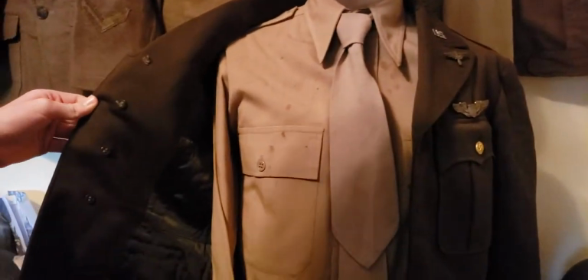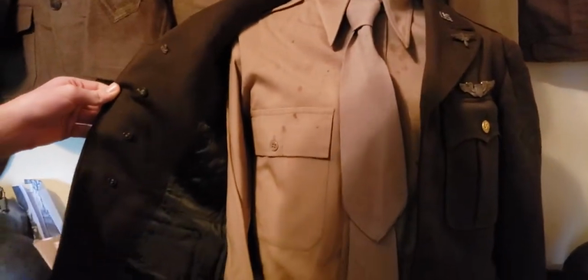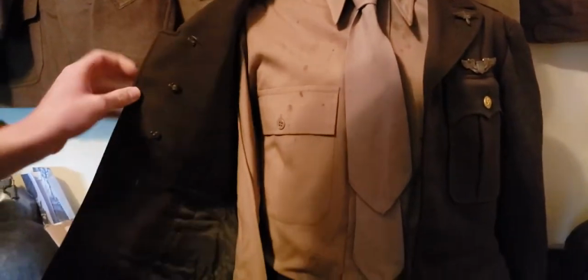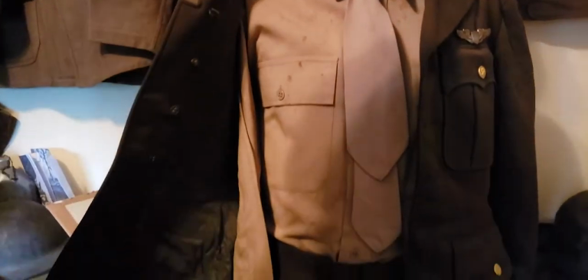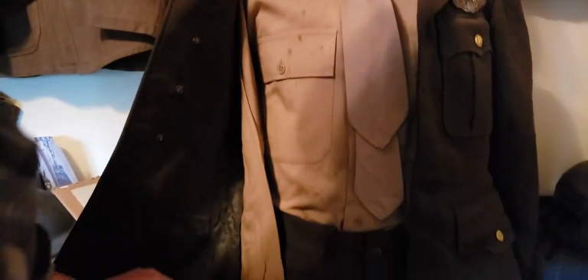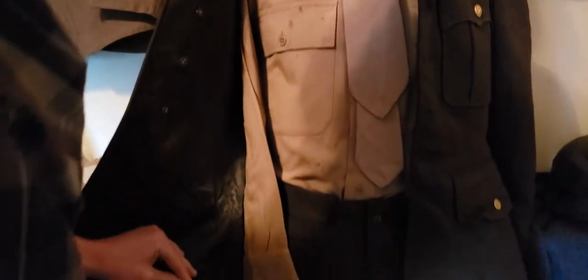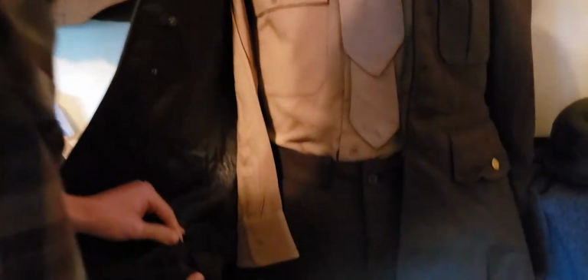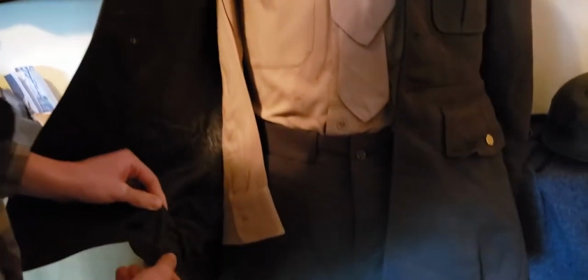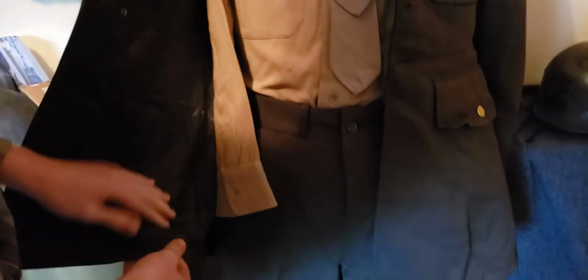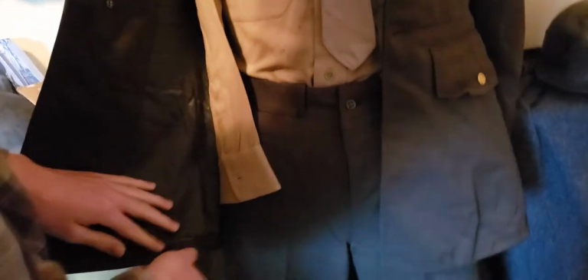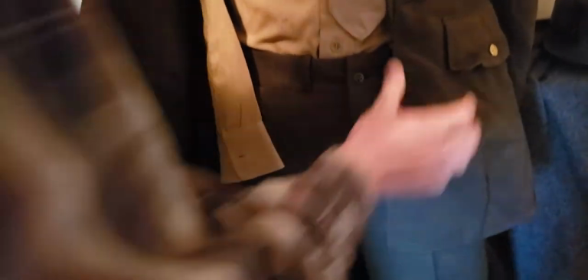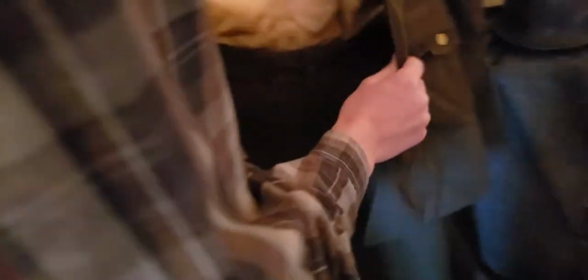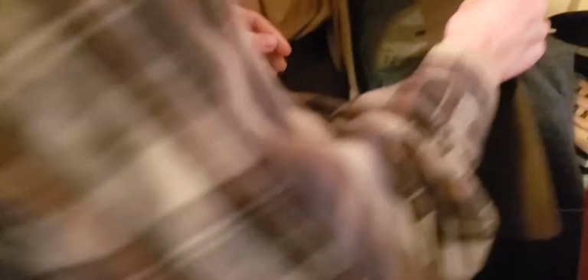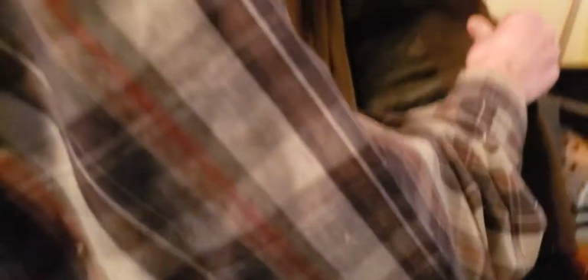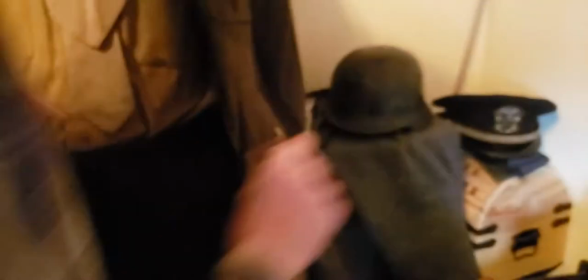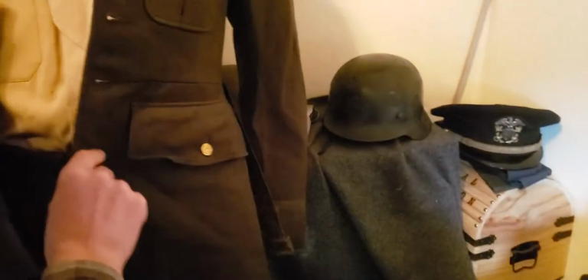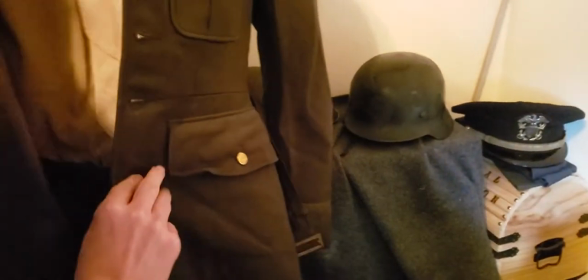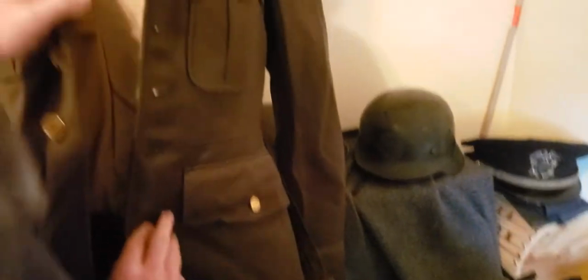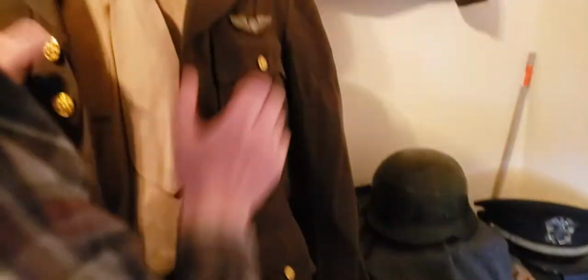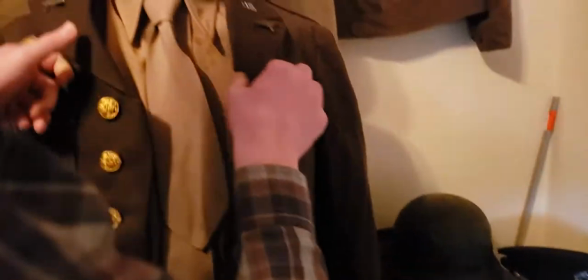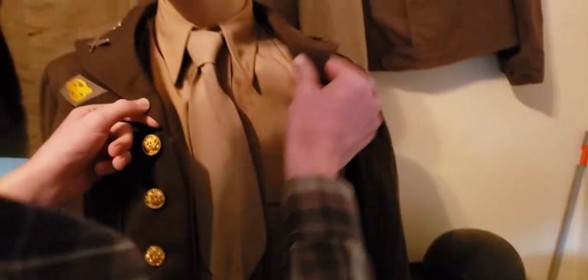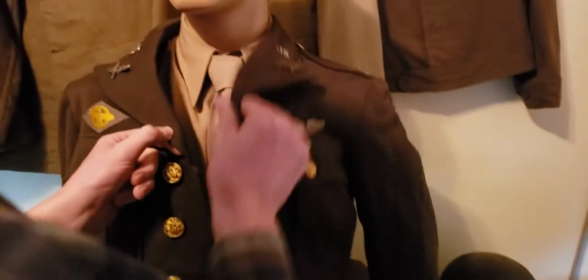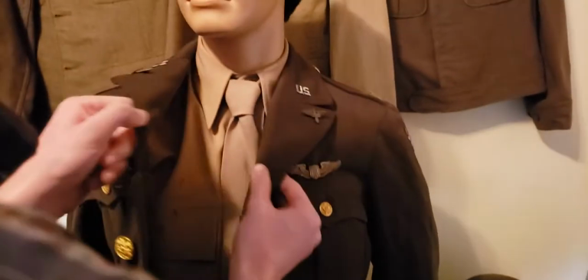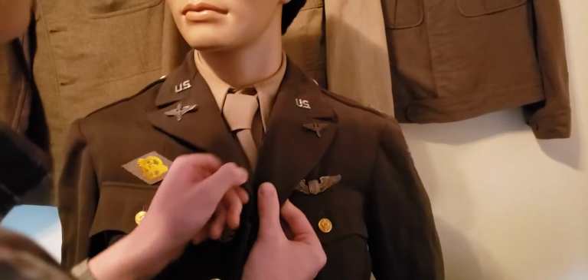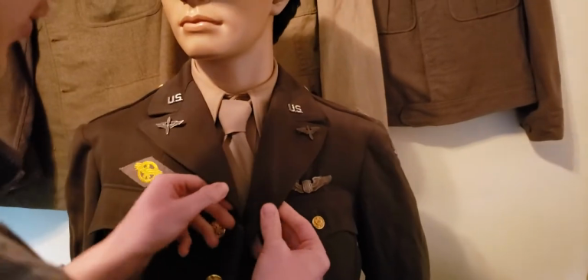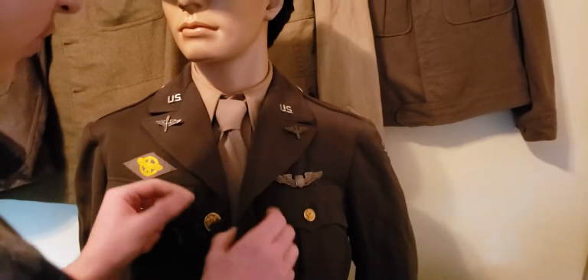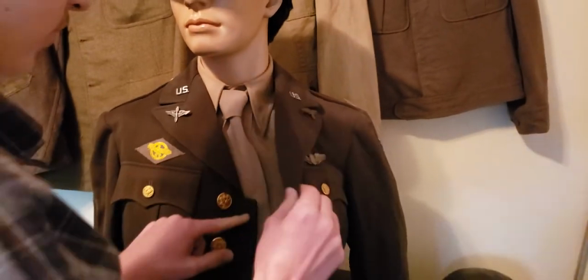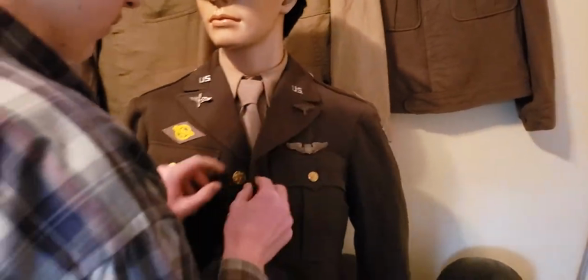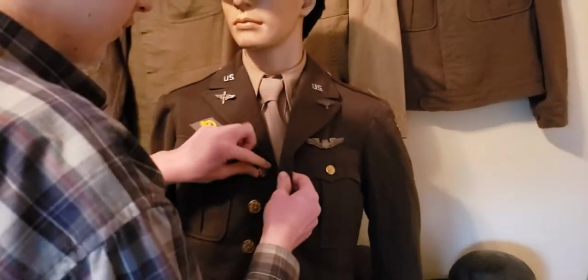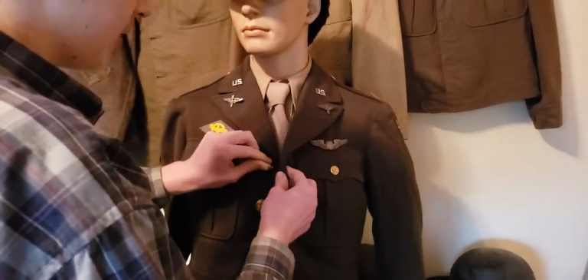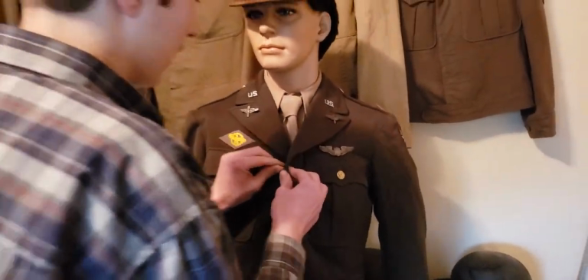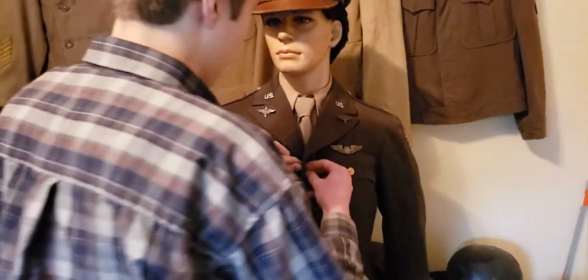It is dated in here somewhere — 1942, I believe. Maybe in one of the pockets, but this is a 1942 dated jacket, I believe.